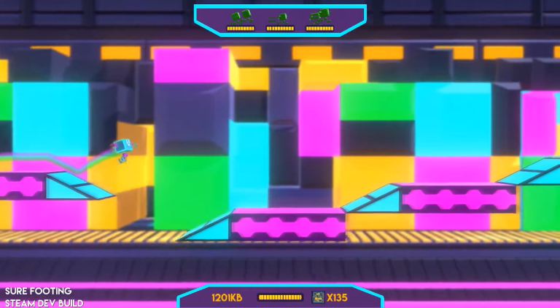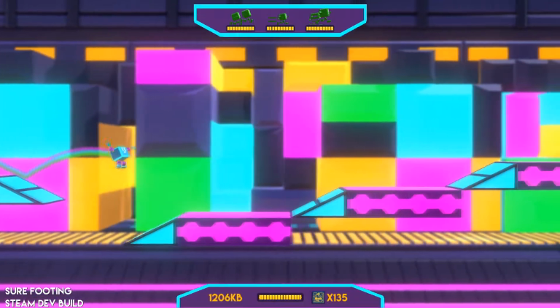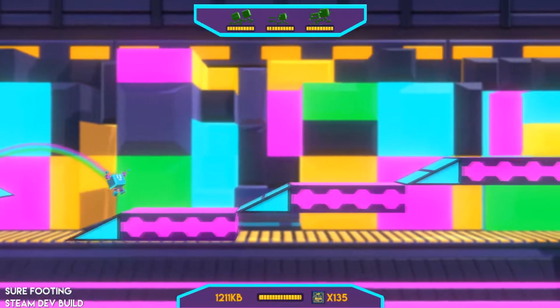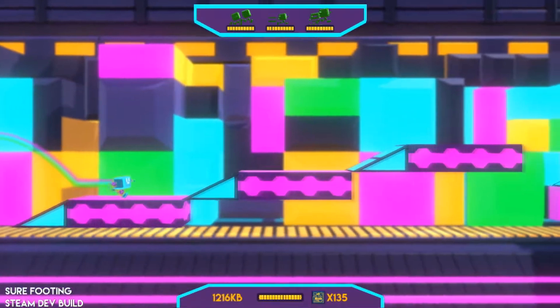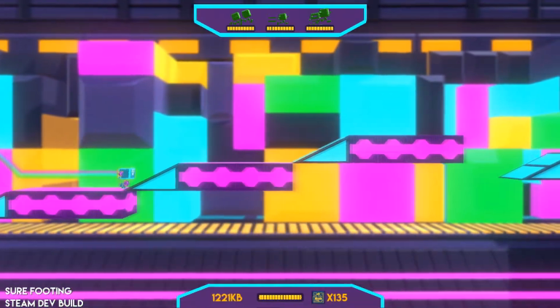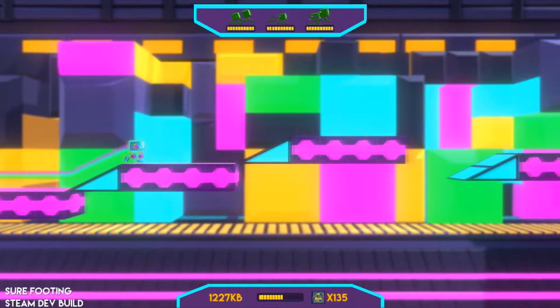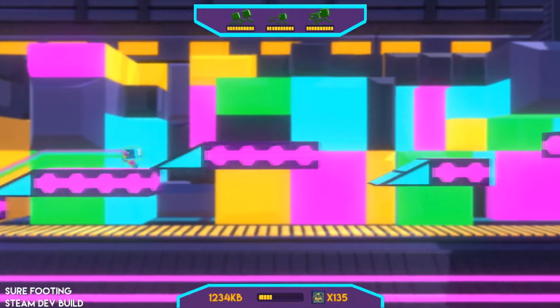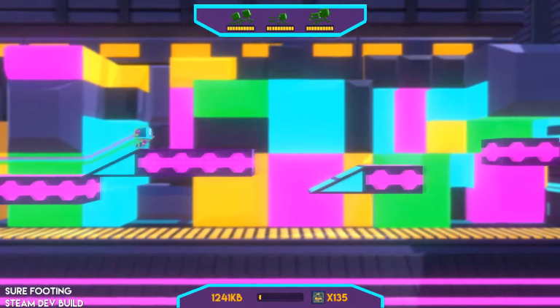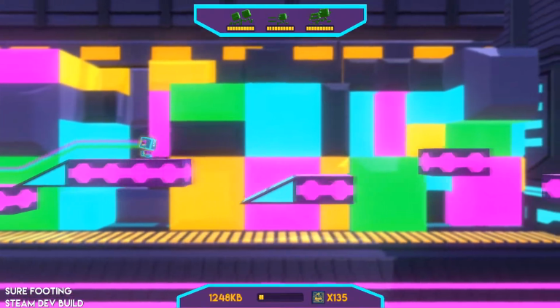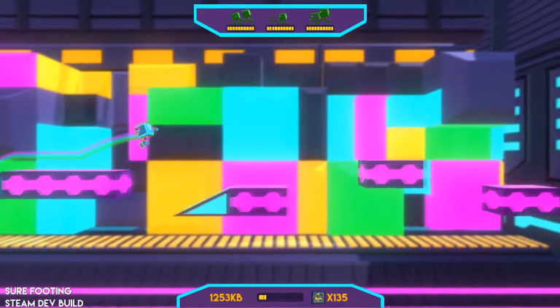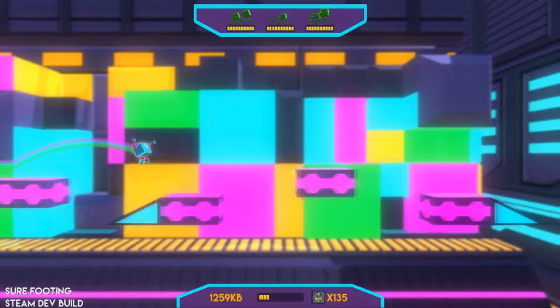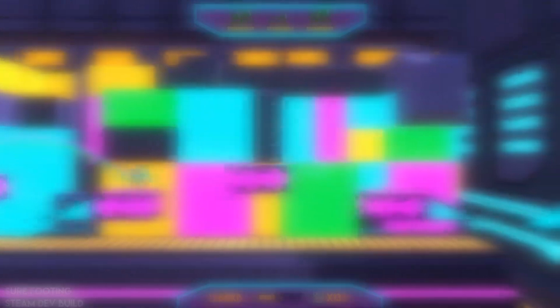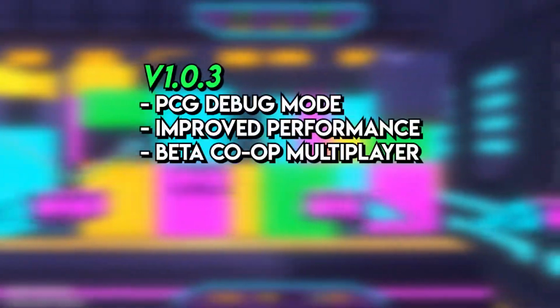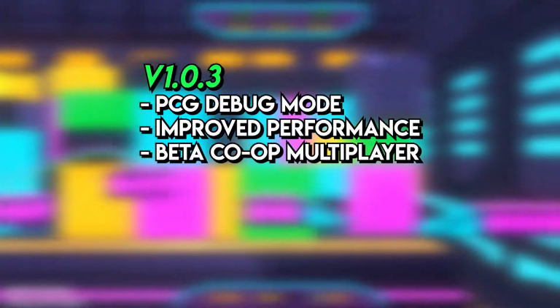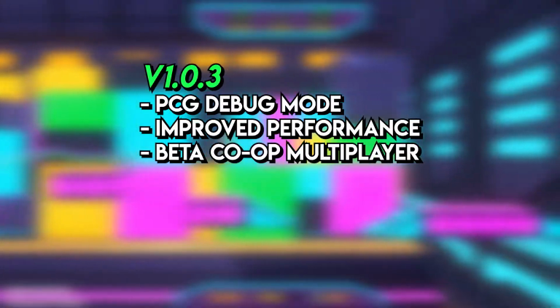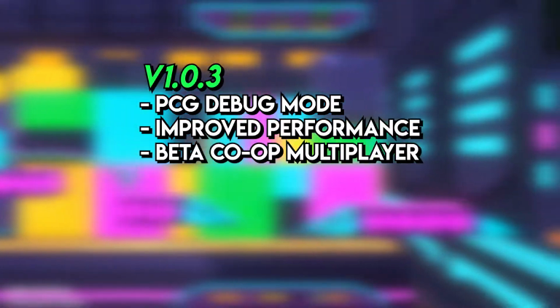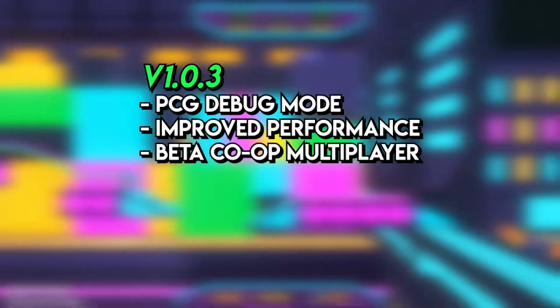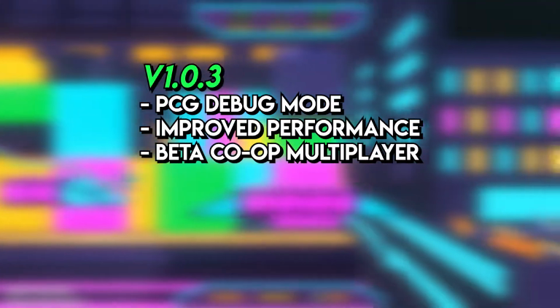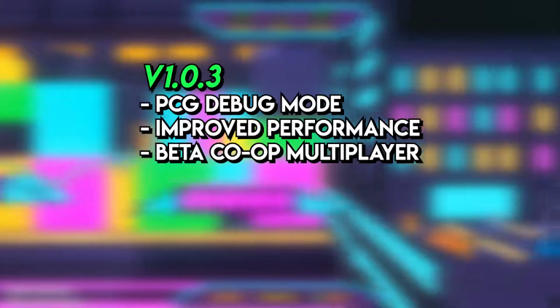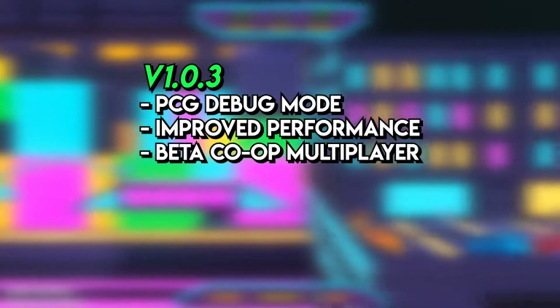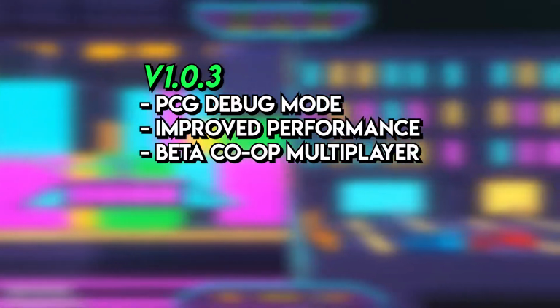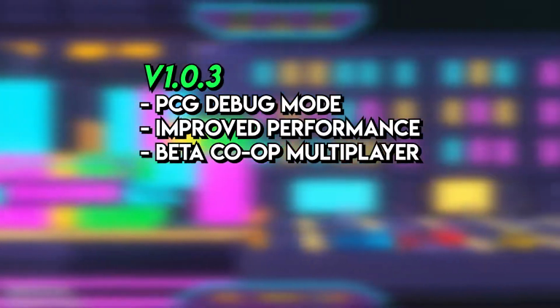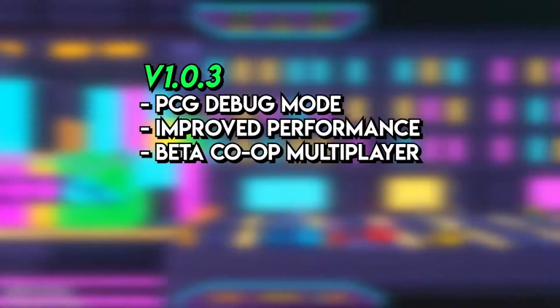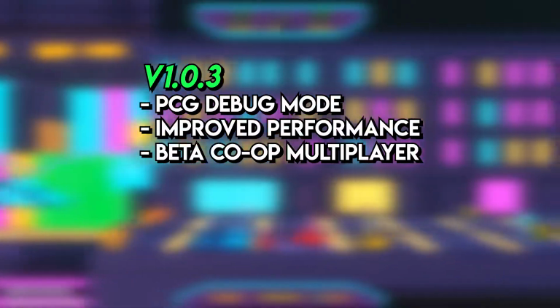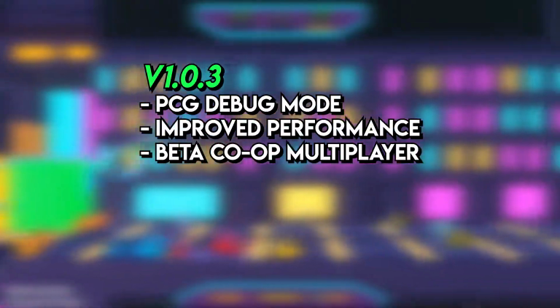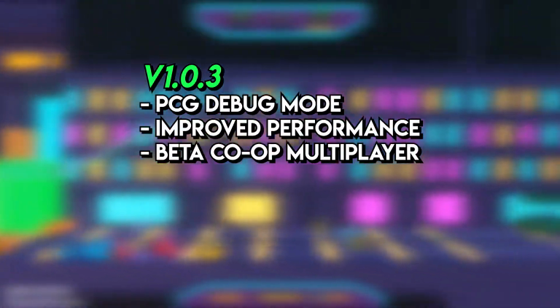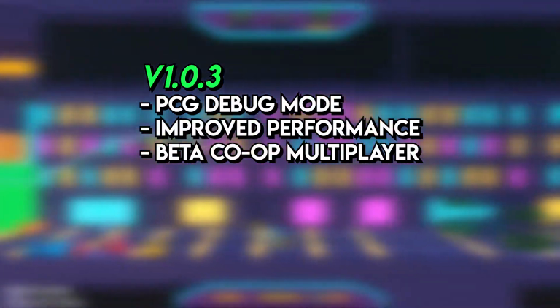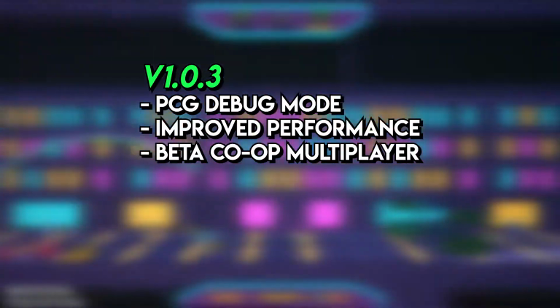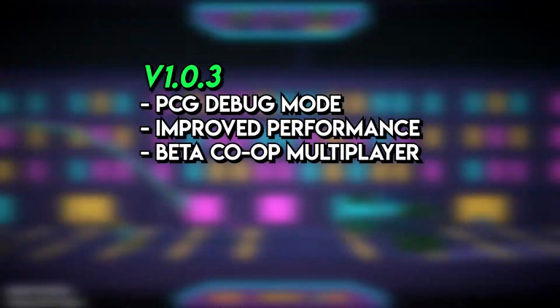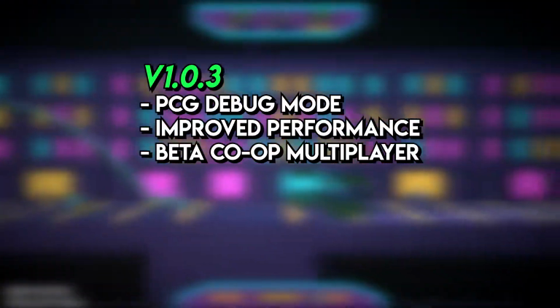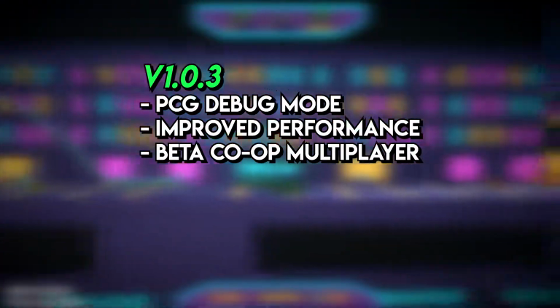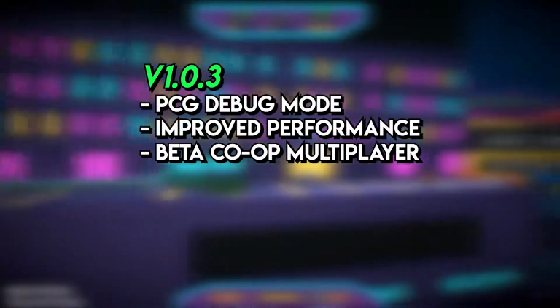Back in June we pushed version 1.0.3, which included a bunch of UI improvements, improved performance, the PCG debug mode, but also a beta build of the cooperative multiplayer.